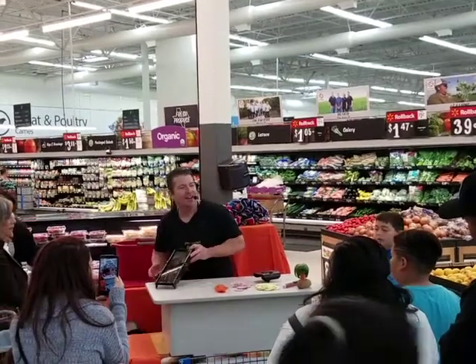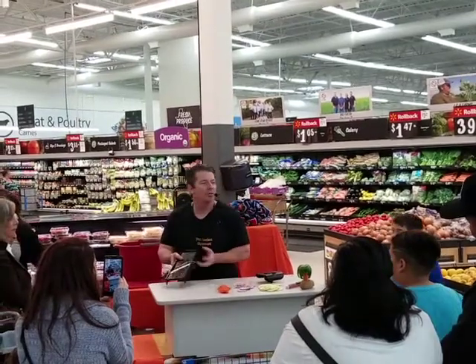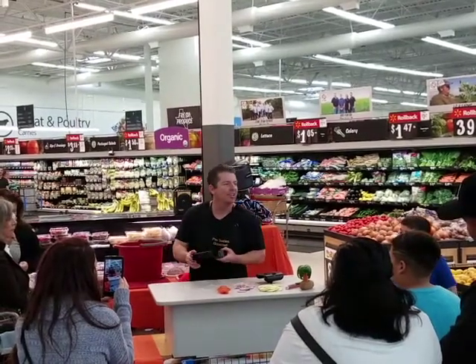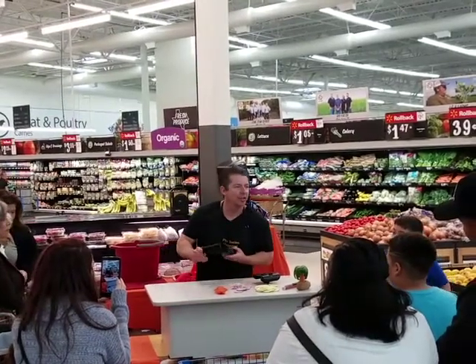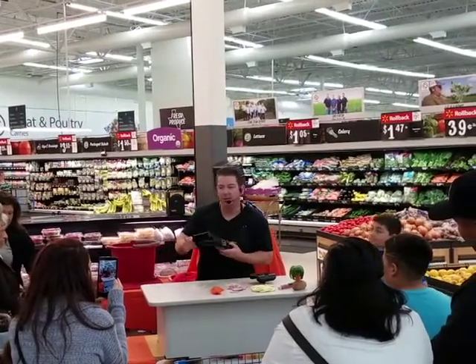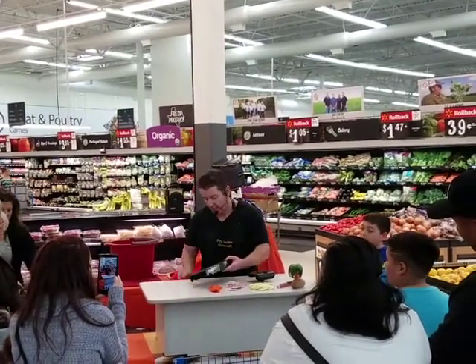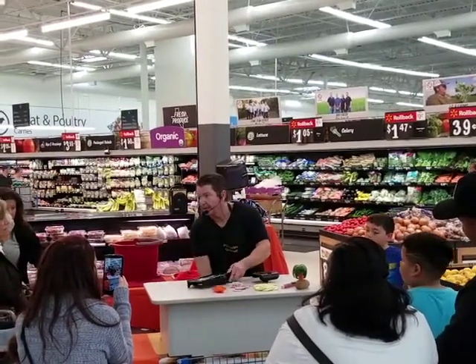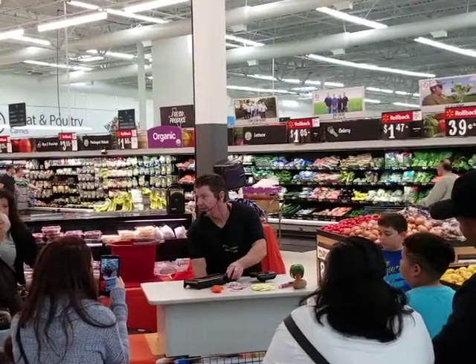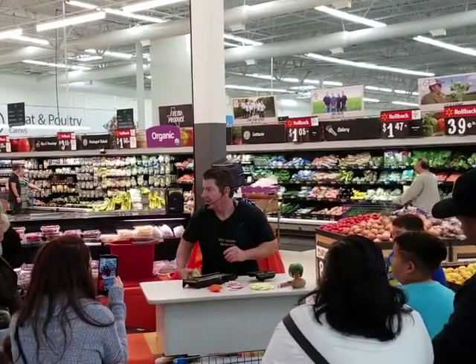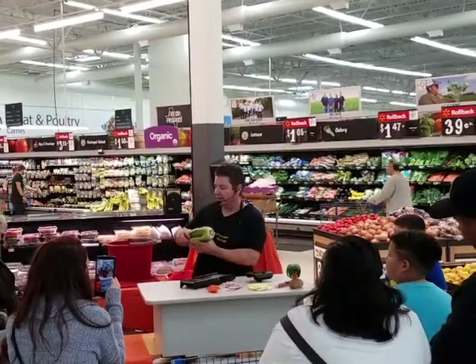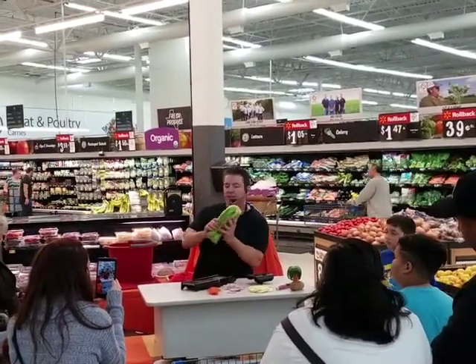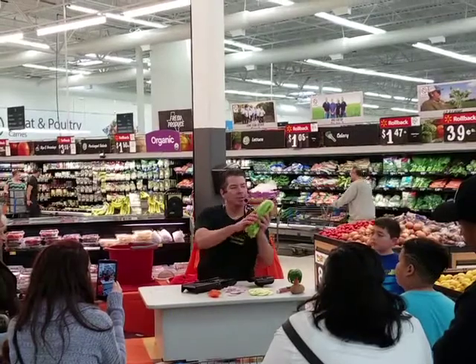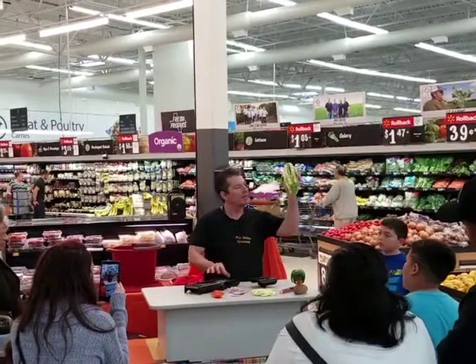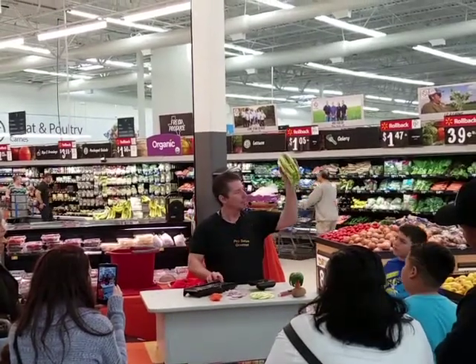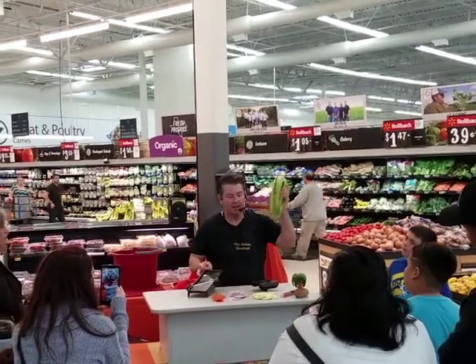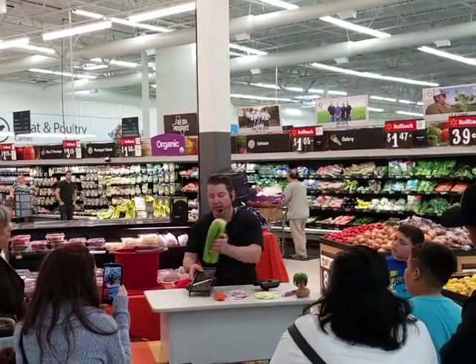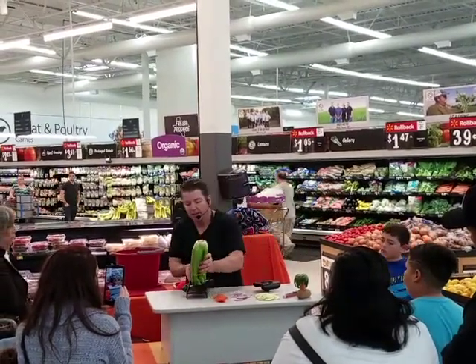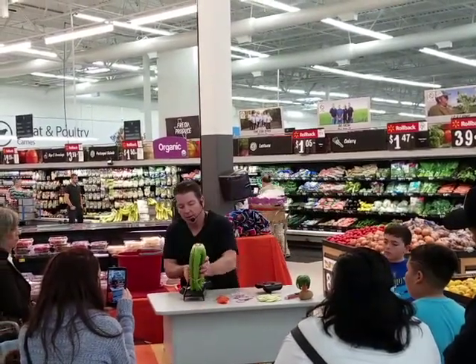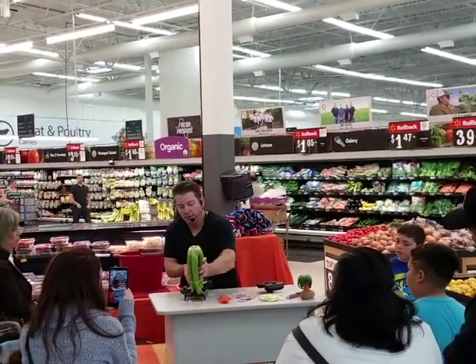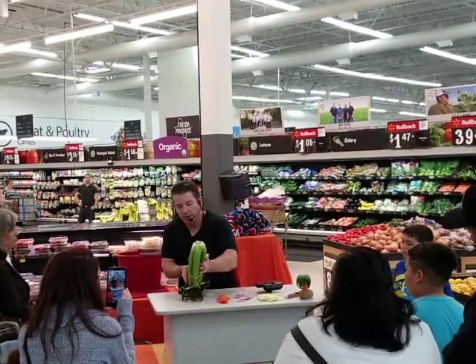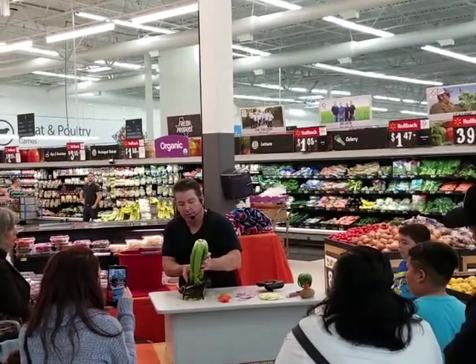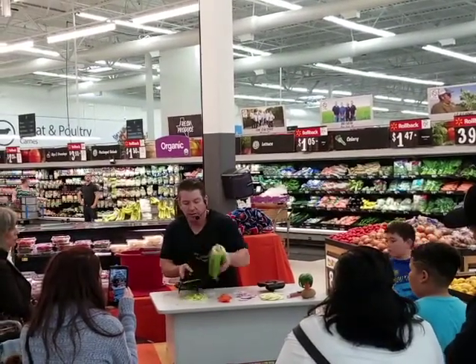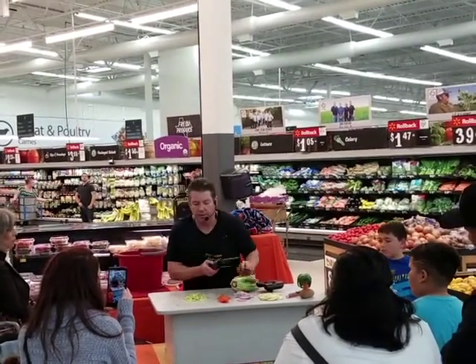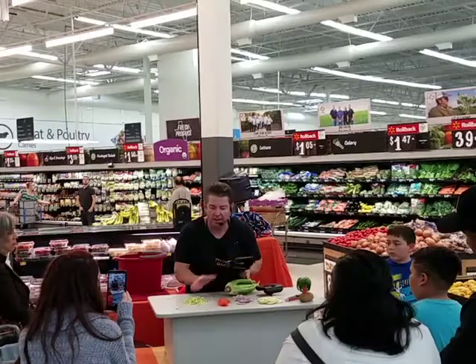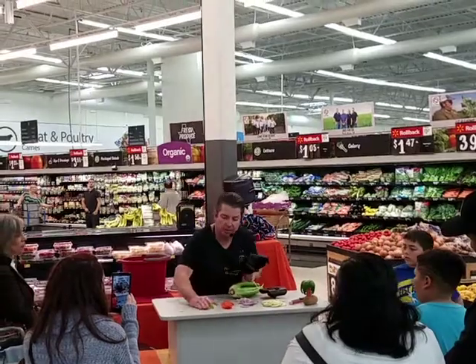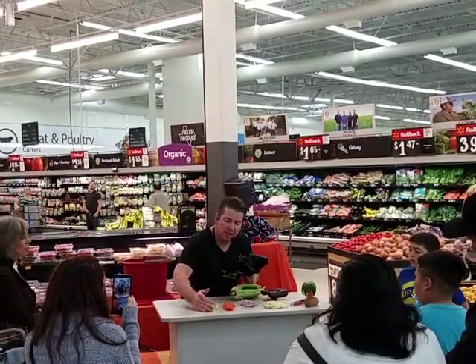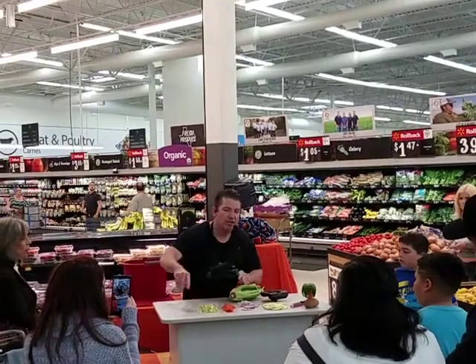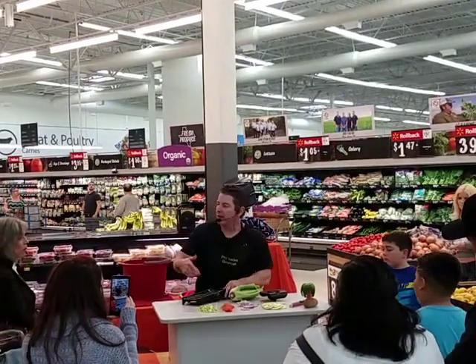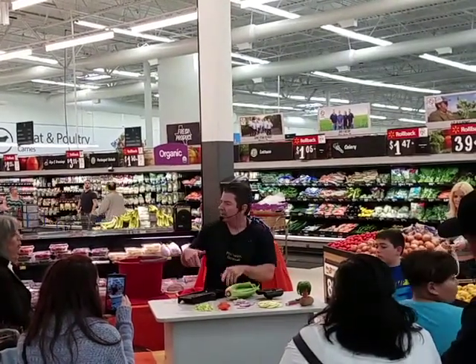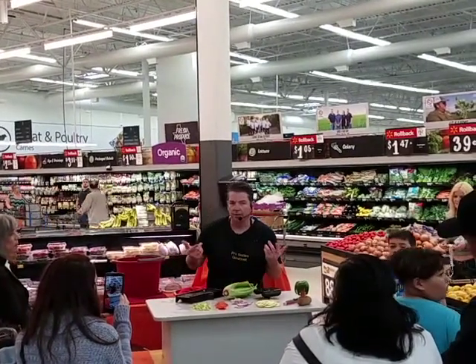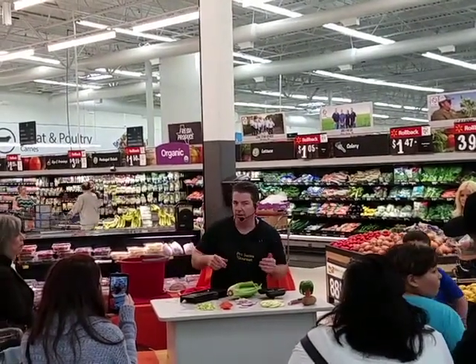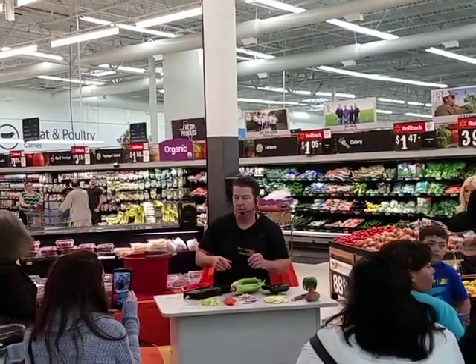Now for prep work in the kitchen, celery can be kind of a pain with the strings, right? So the trick for celery — just keep the whole stalk together with a rubber band like that. Just run the whole thing through on either julienne setting. There's a quick, easy chopped celery. Just chop it, let it go, into a colander, rinse it, and we're good to go.